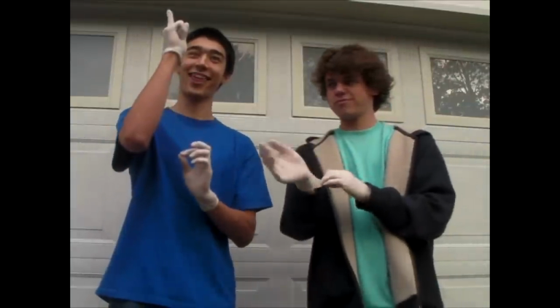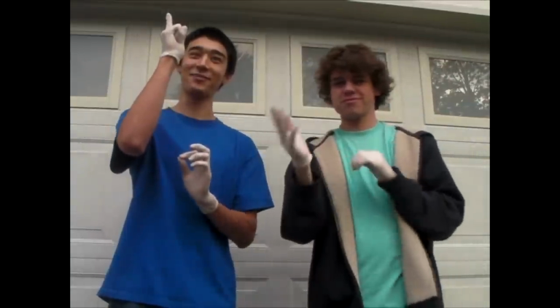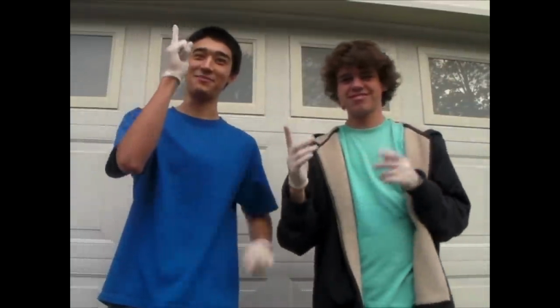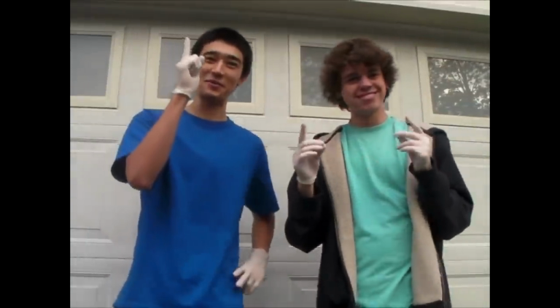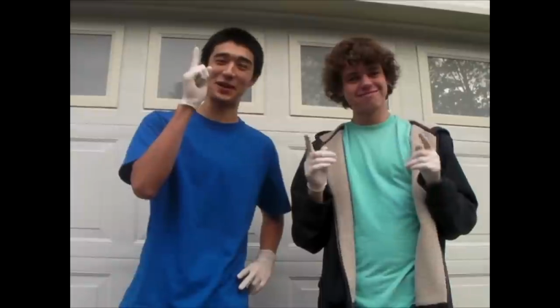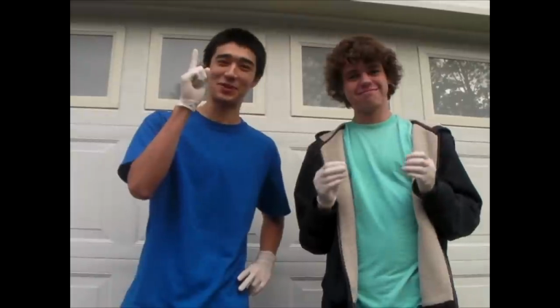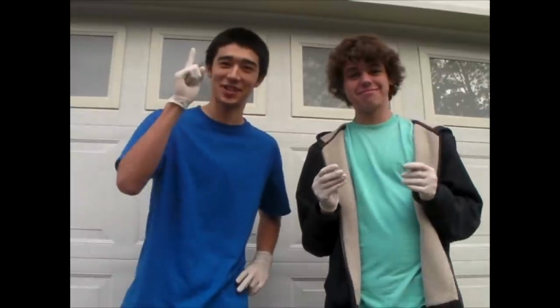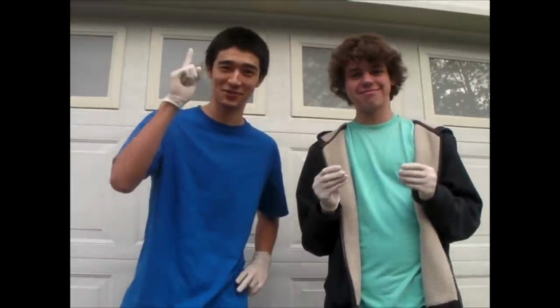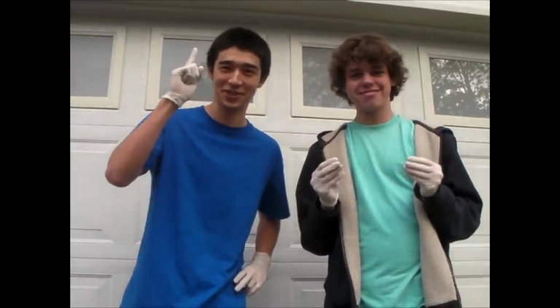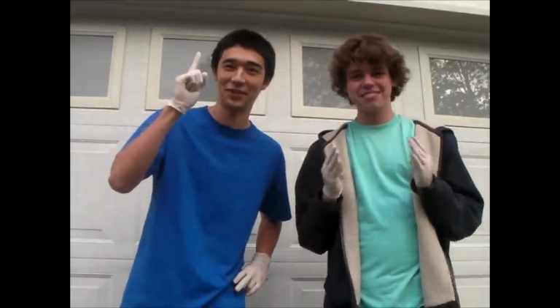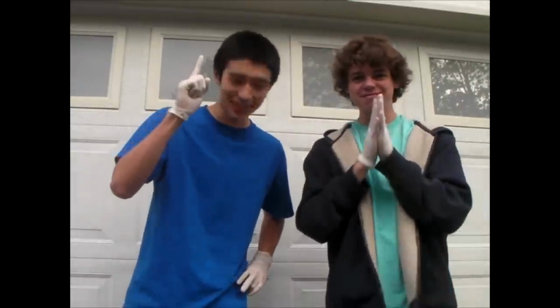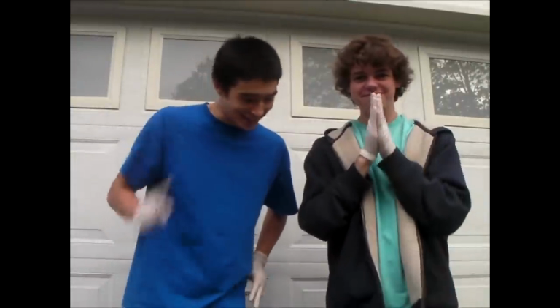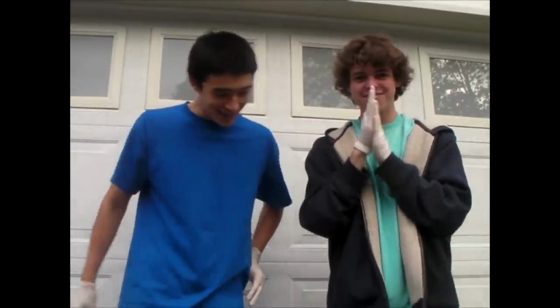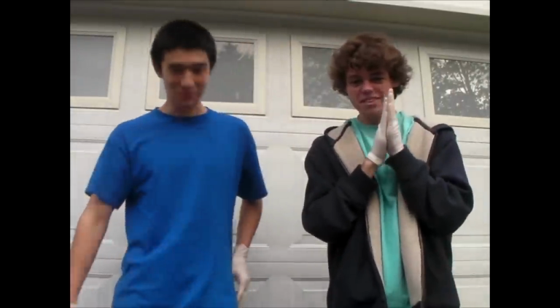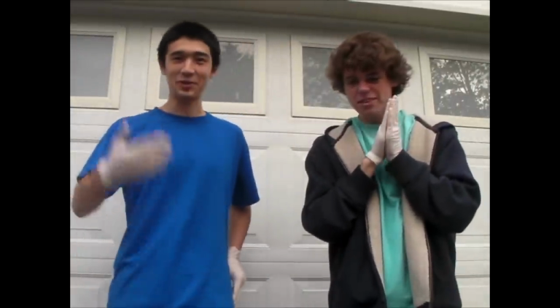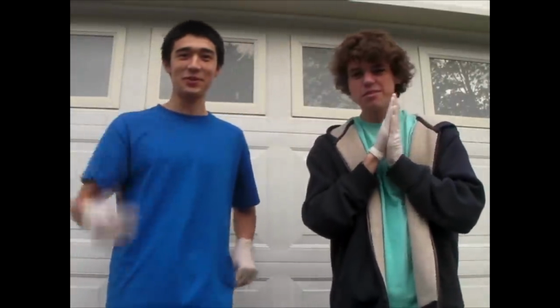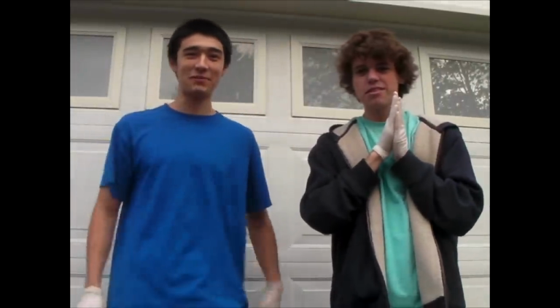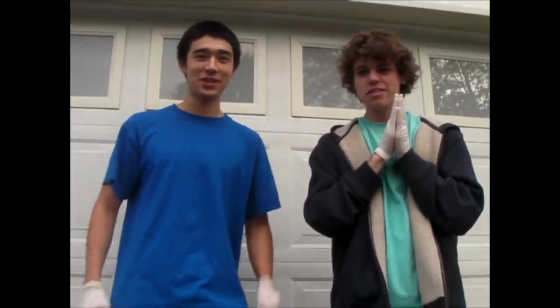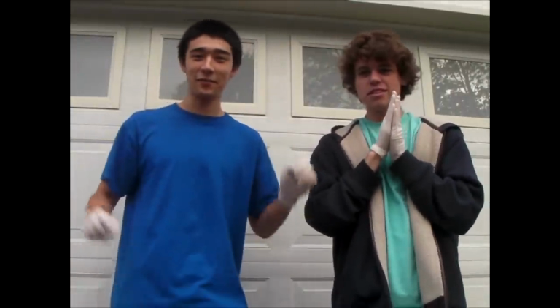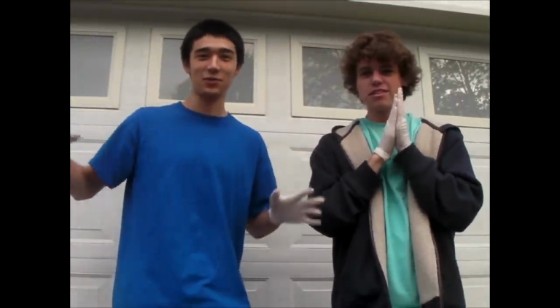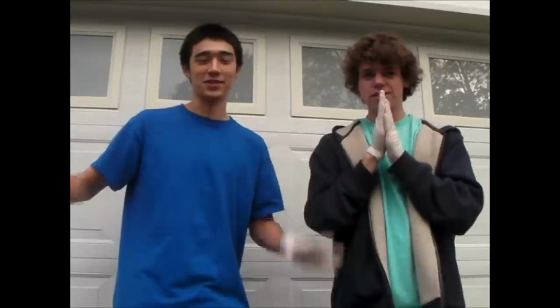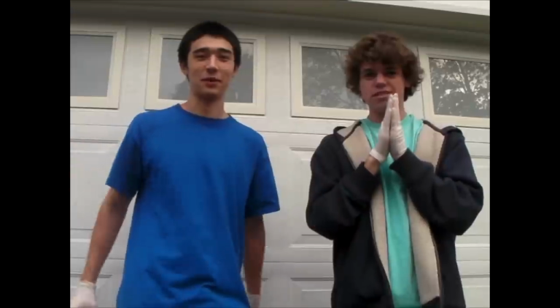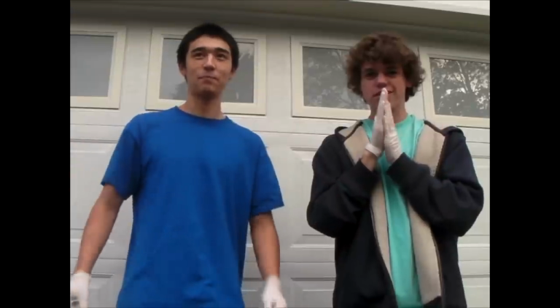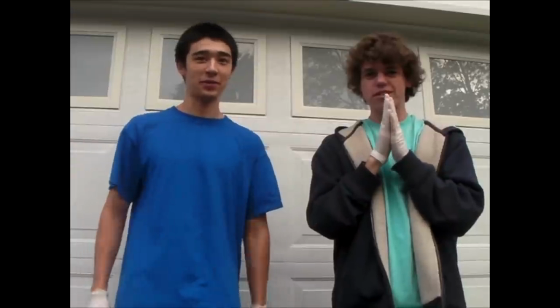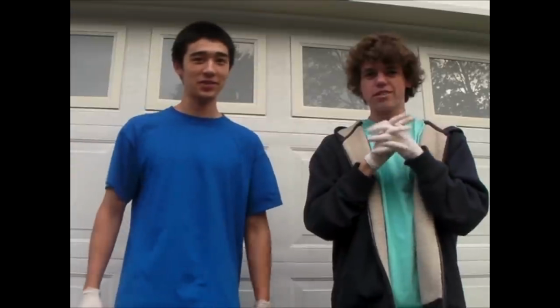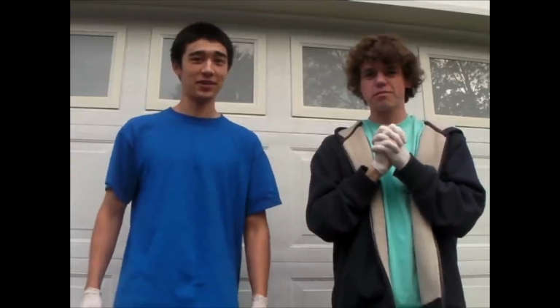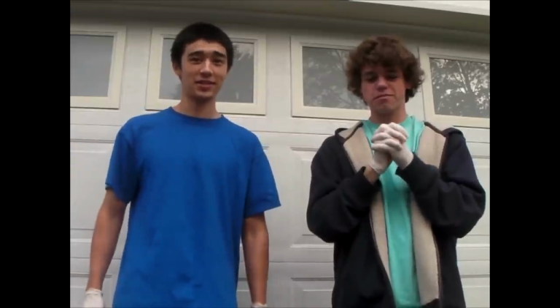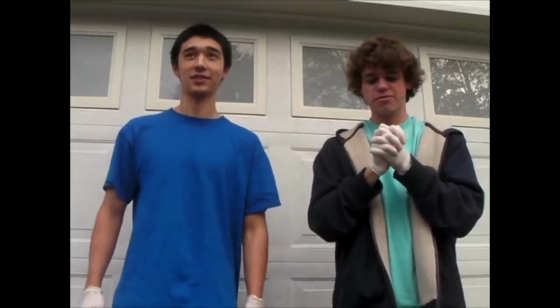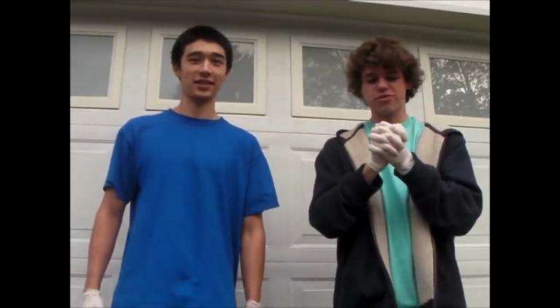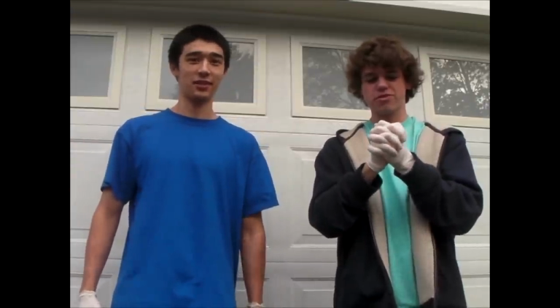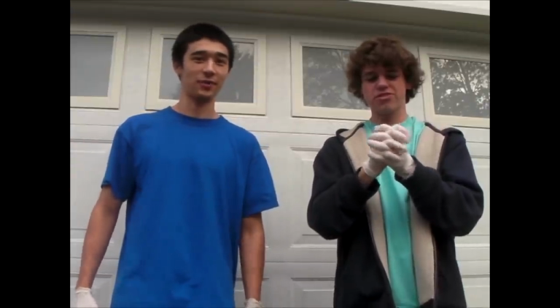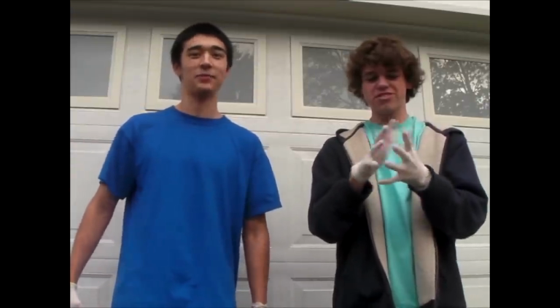Hello, and welcome to an episode of Science with the Nut Show. Today, we're going to be doing the famous elephant toothpaste experiment. The reason it's called this is because it looks like elephant toothpaste.